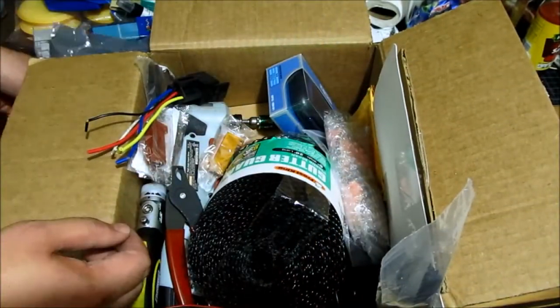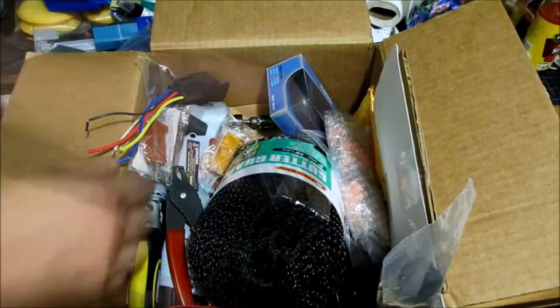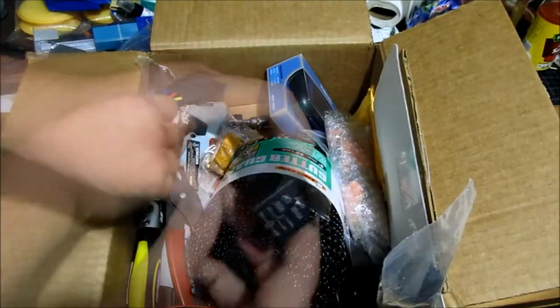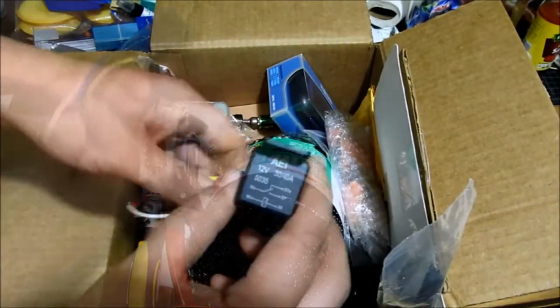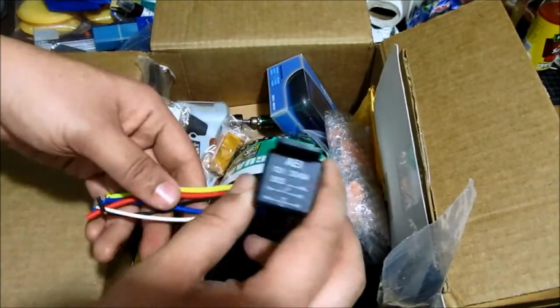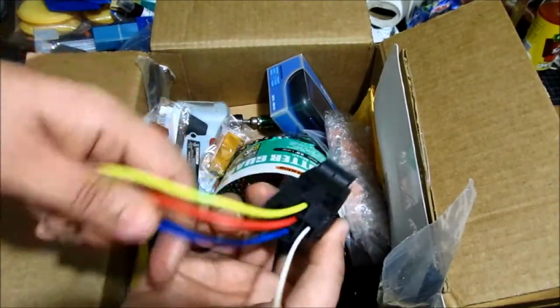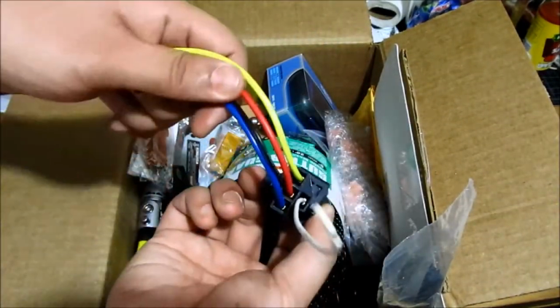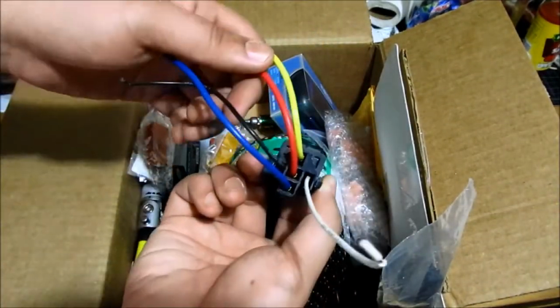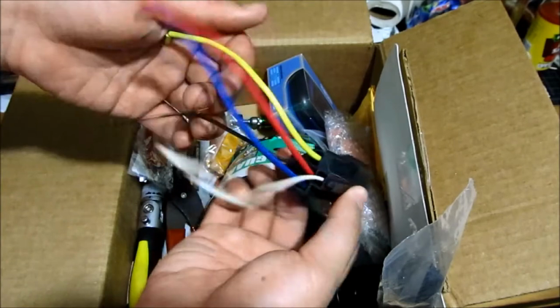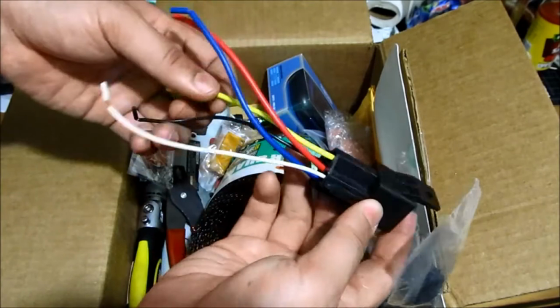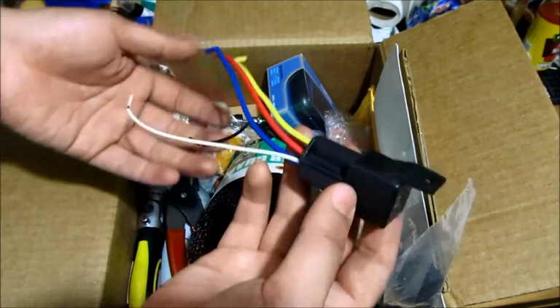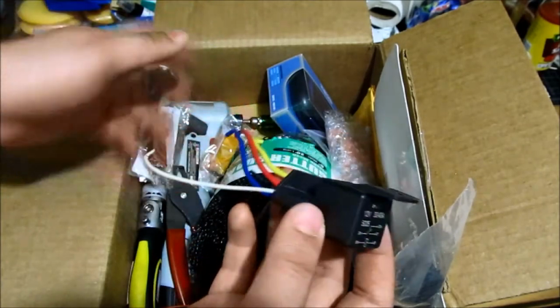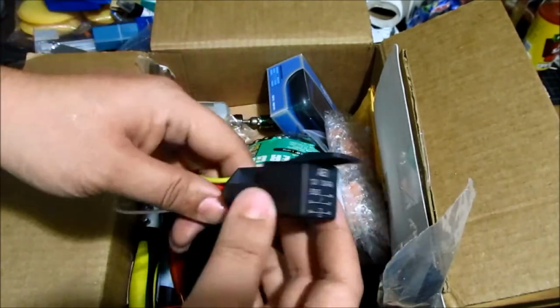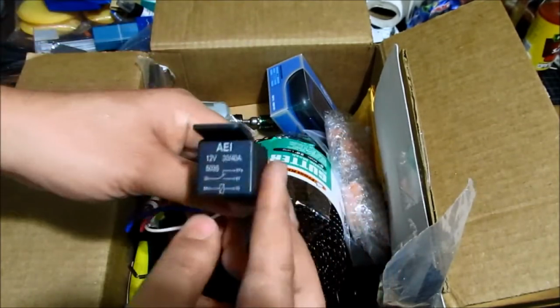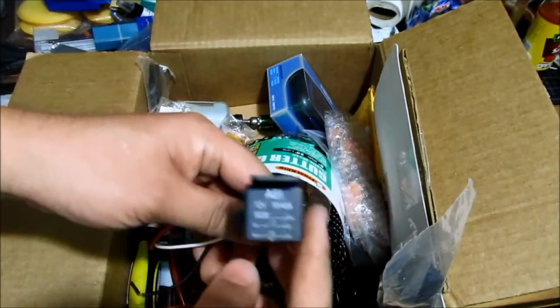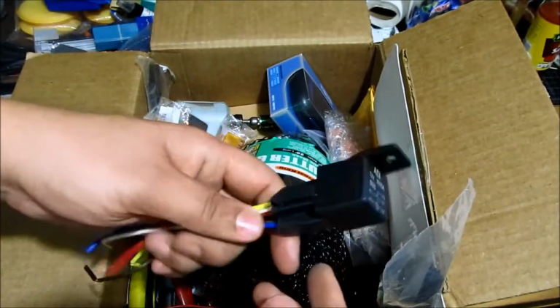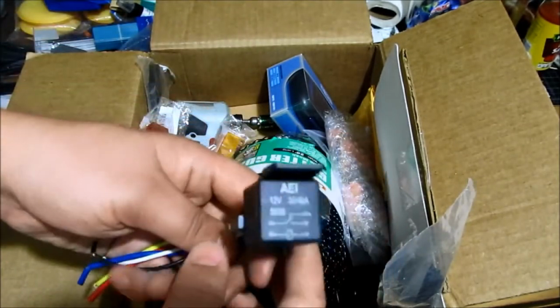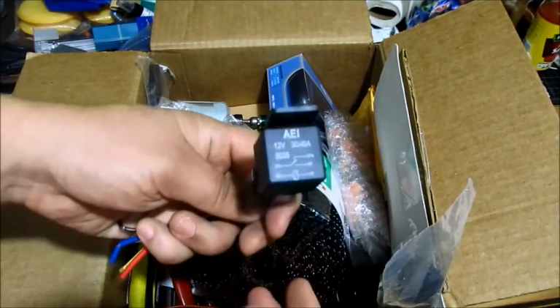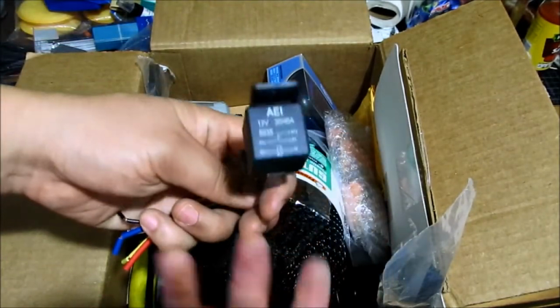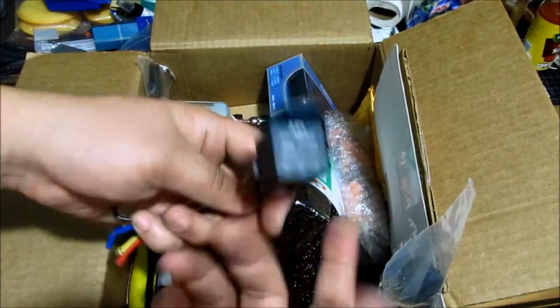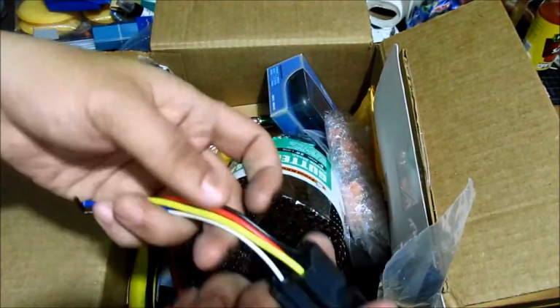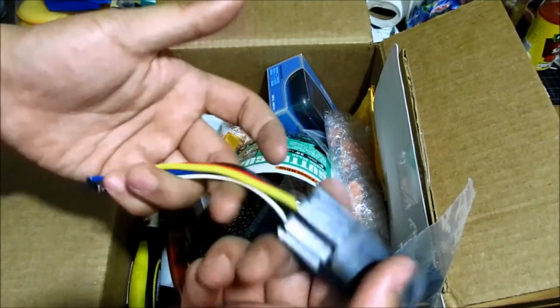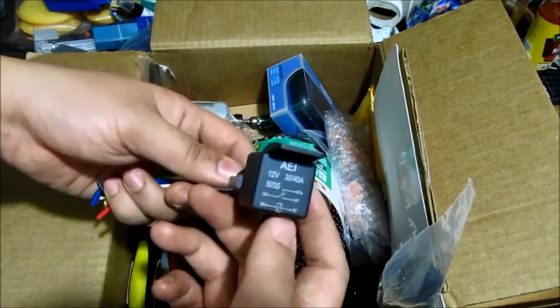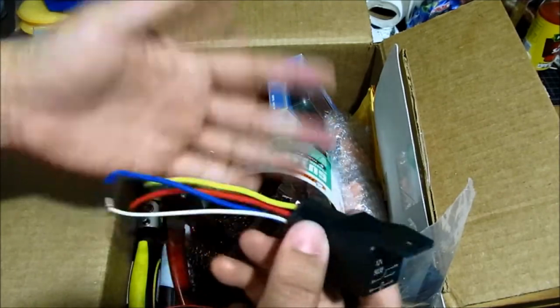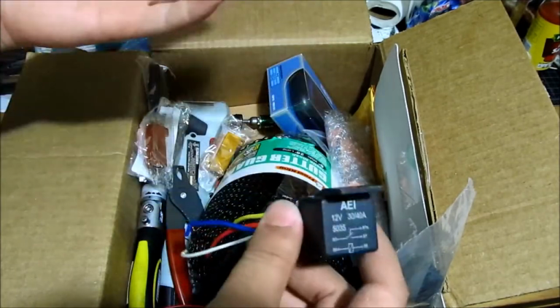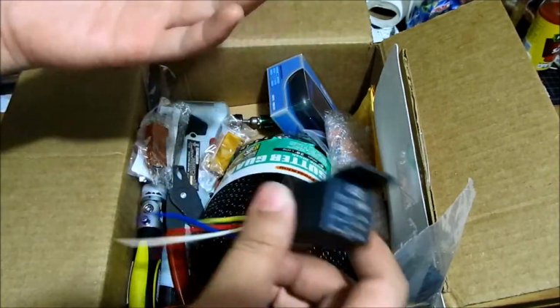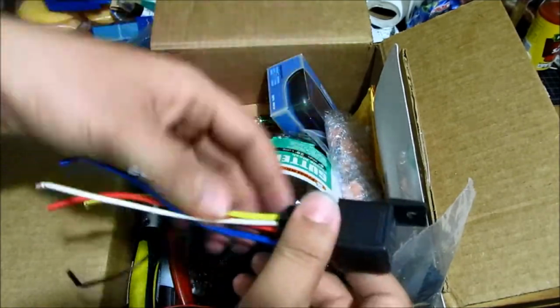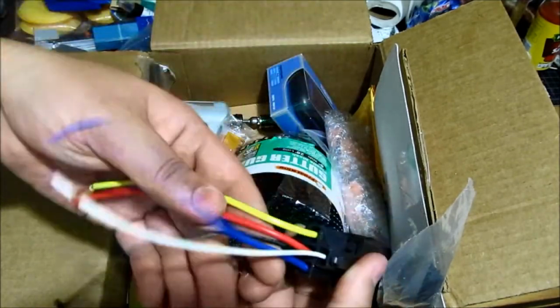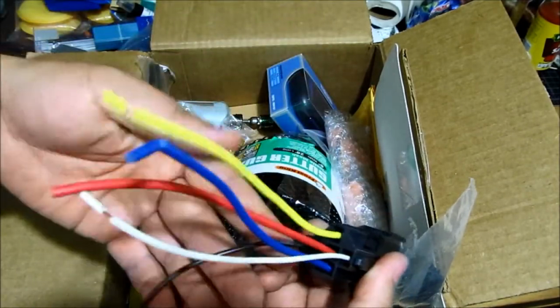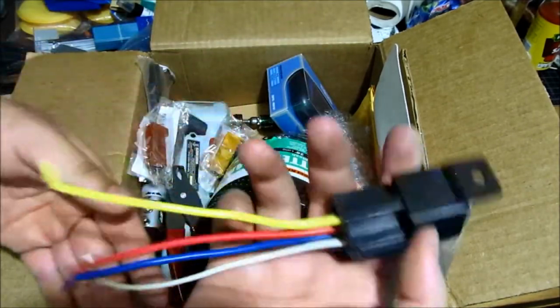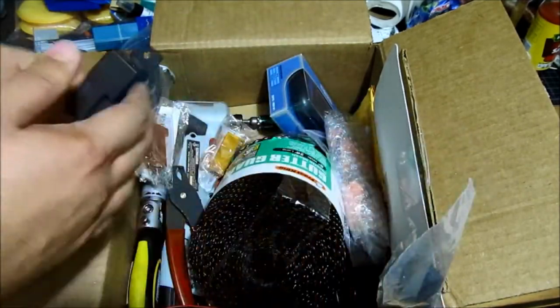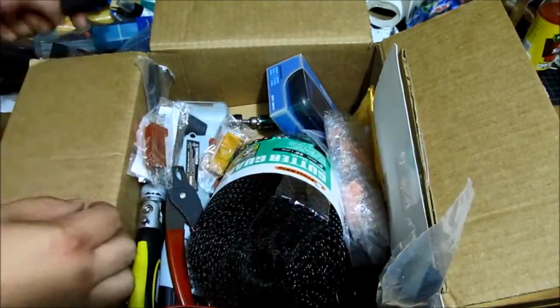And this is just a relay — I believe it's a 5-pin relay. I was going to use this to wire up the fogs or any other auxiliary lights or things like that.